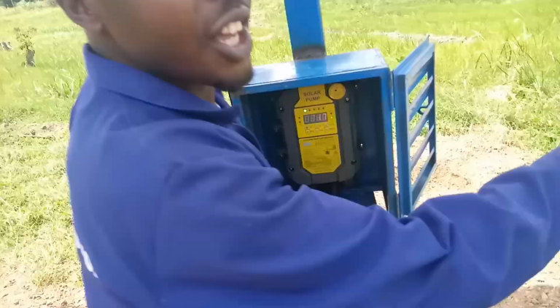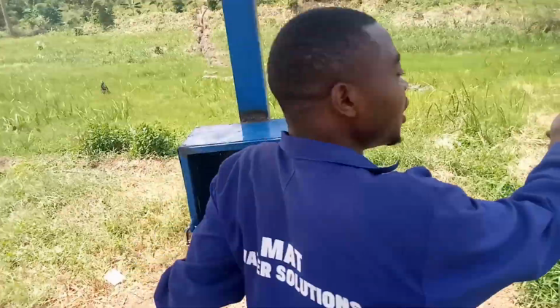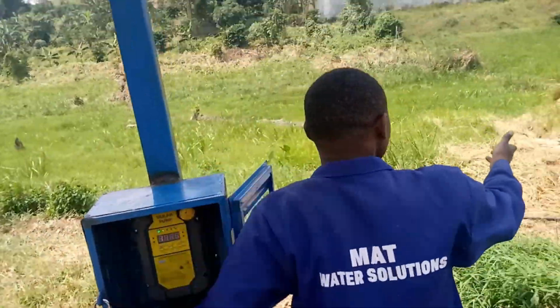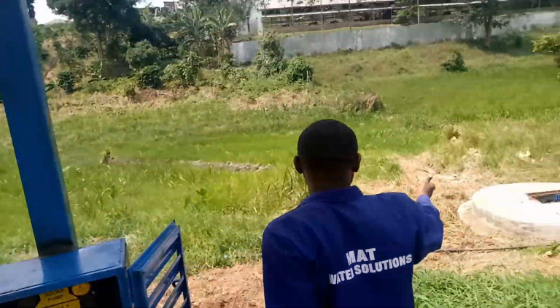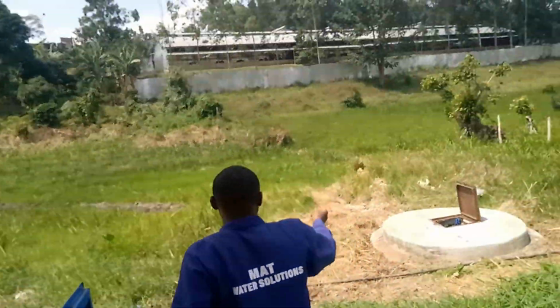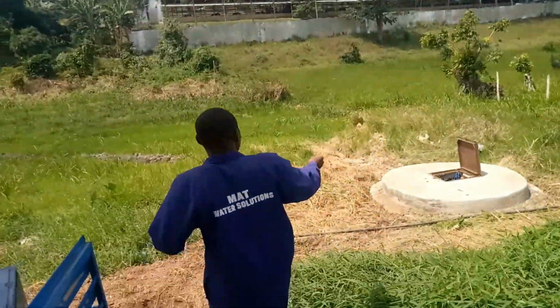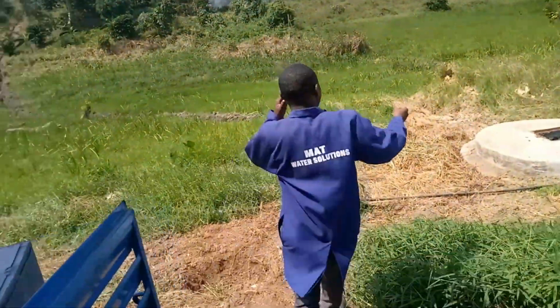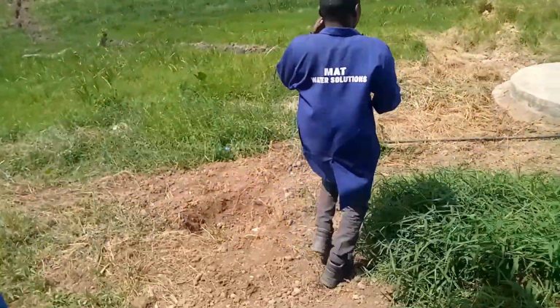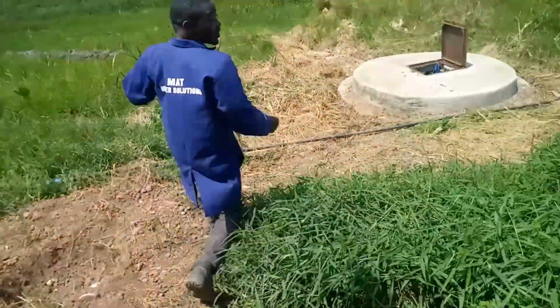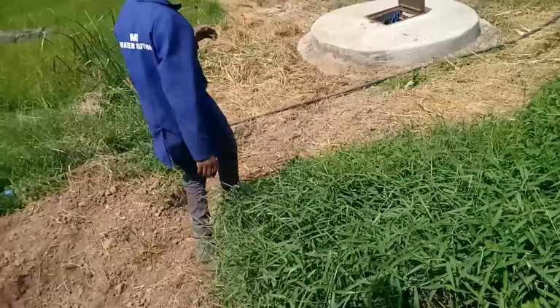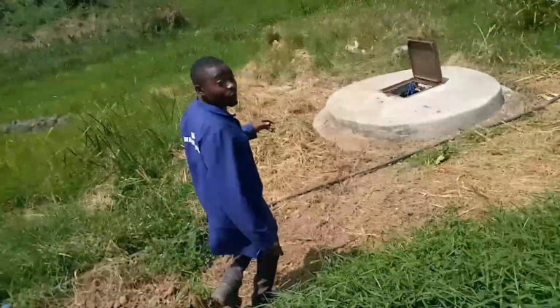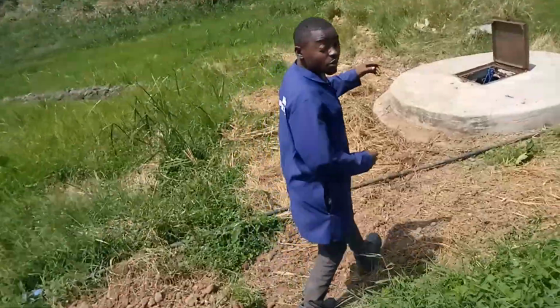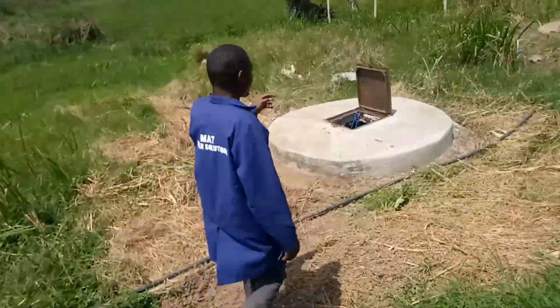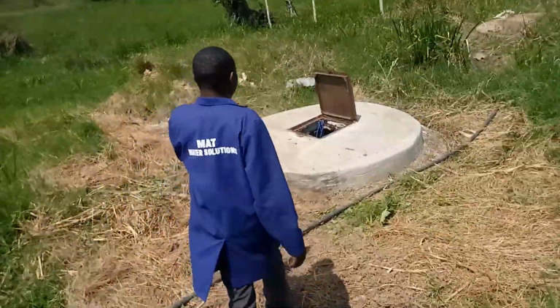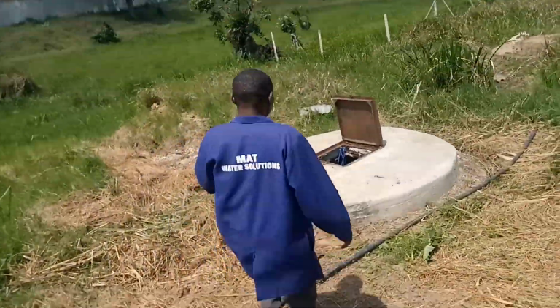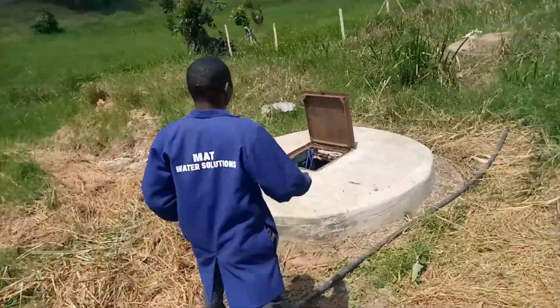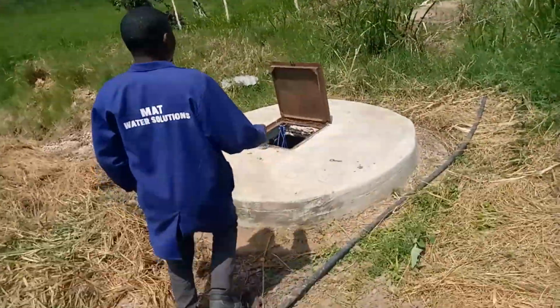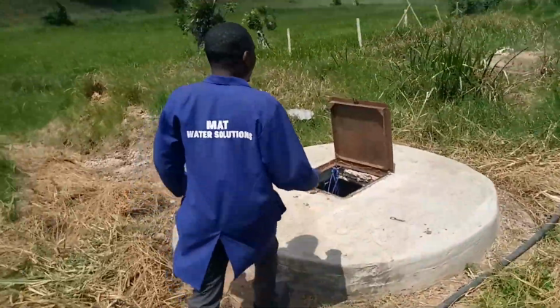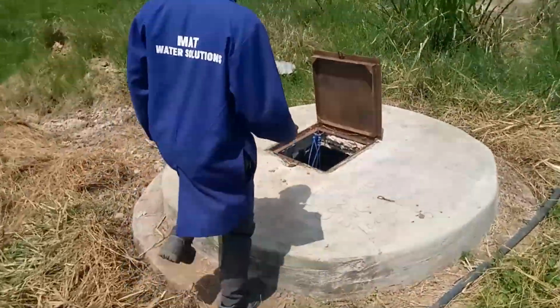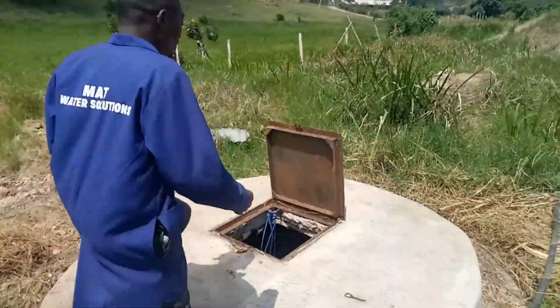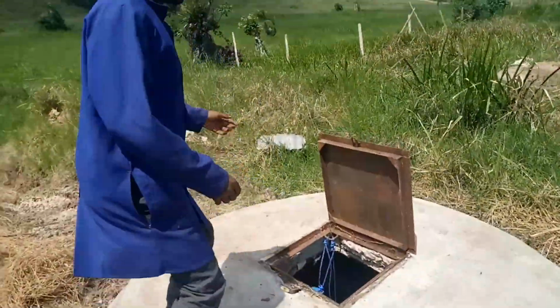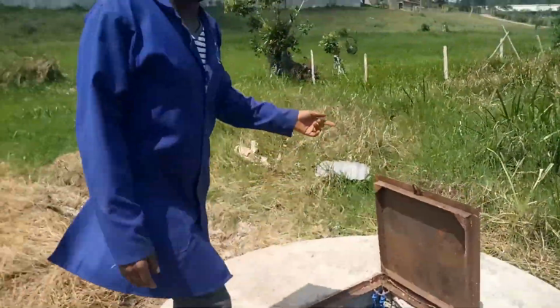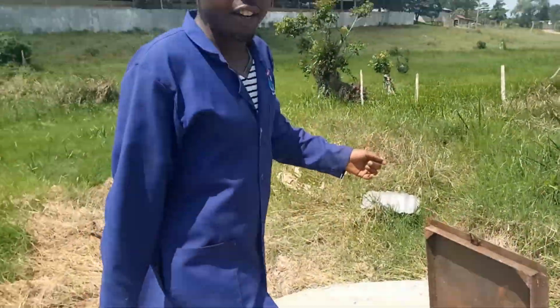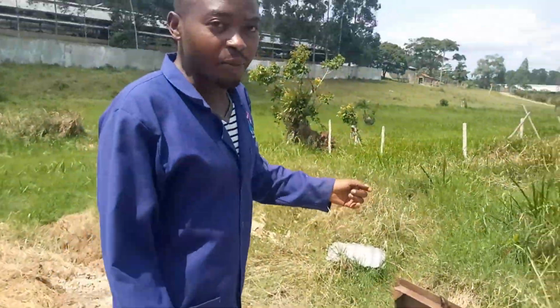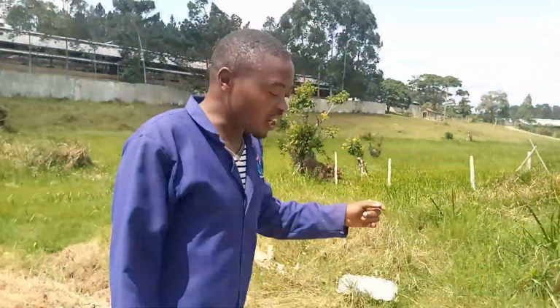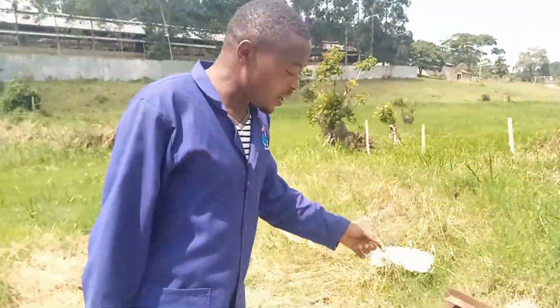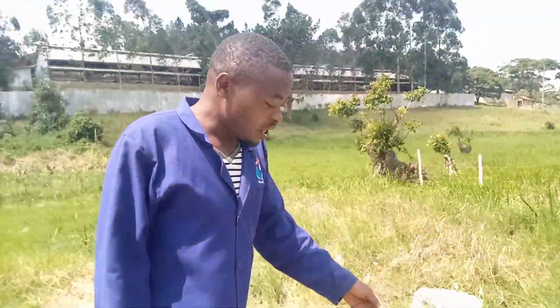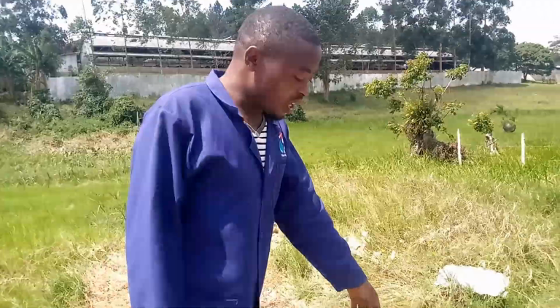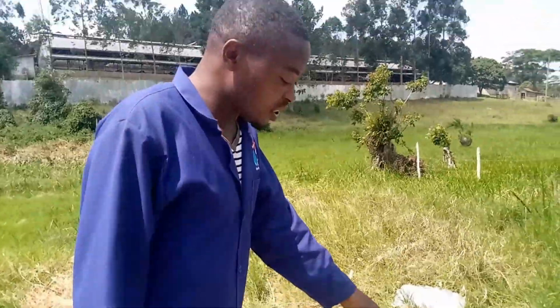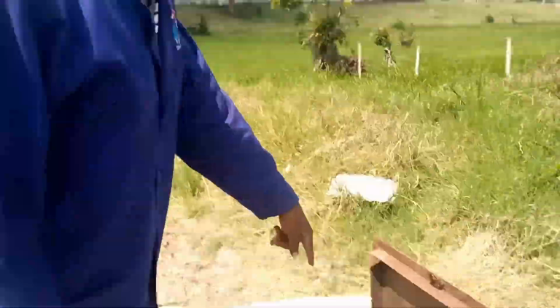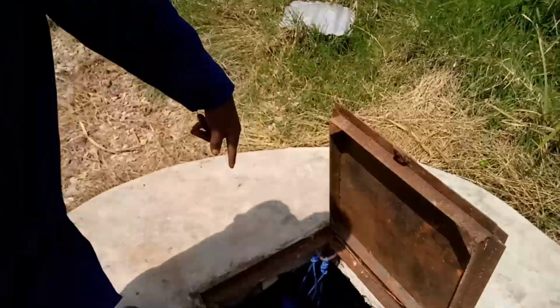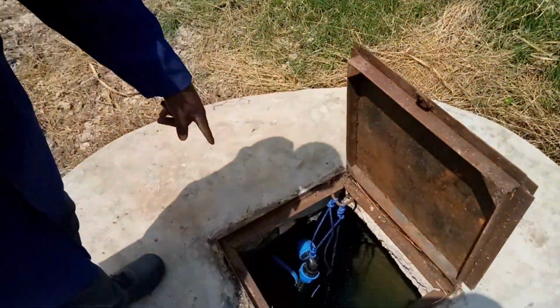This is our water source. We are pumping water from the shallow well using a solar pump.